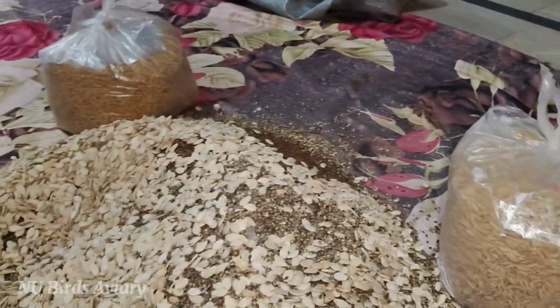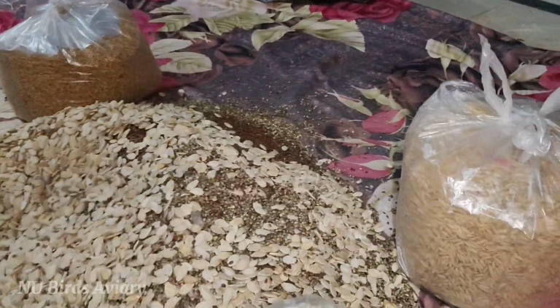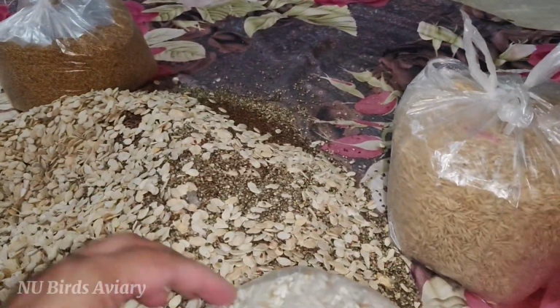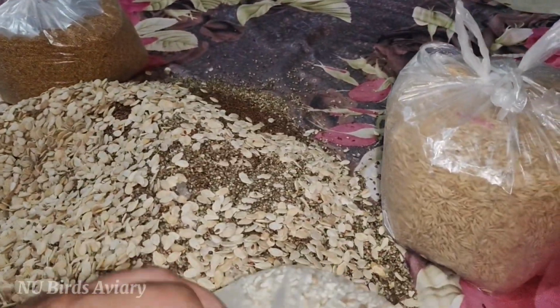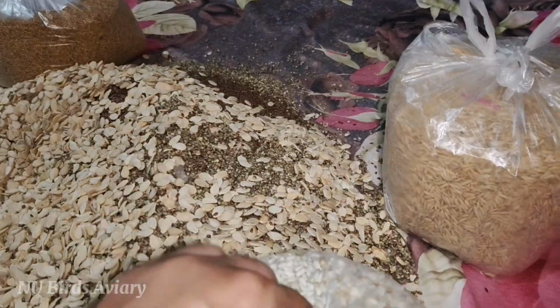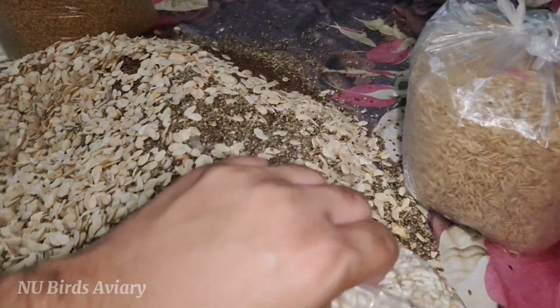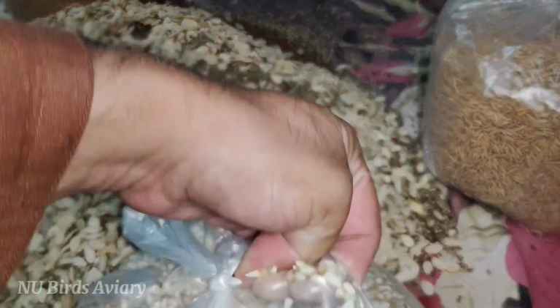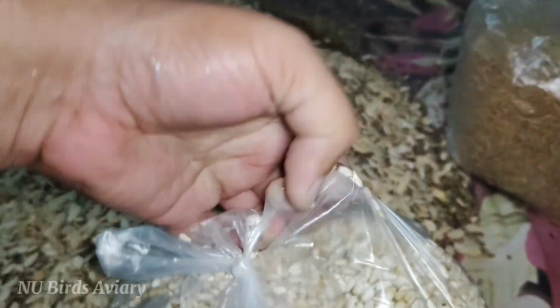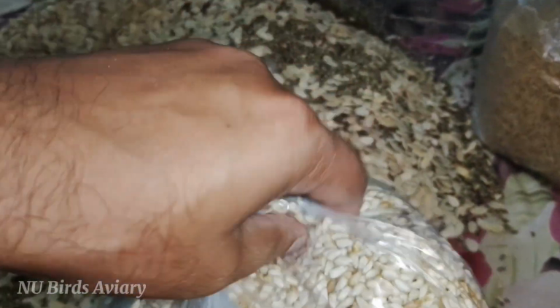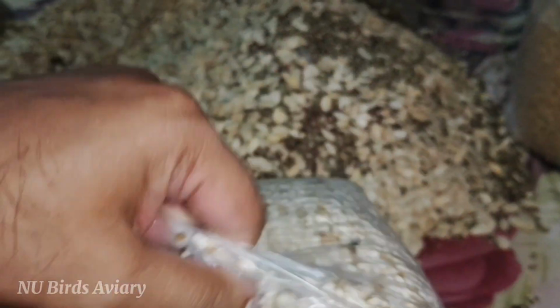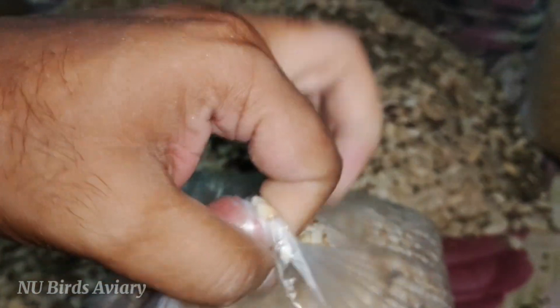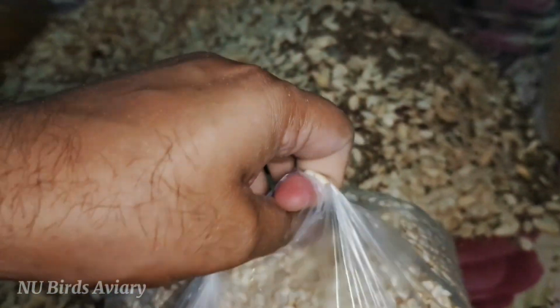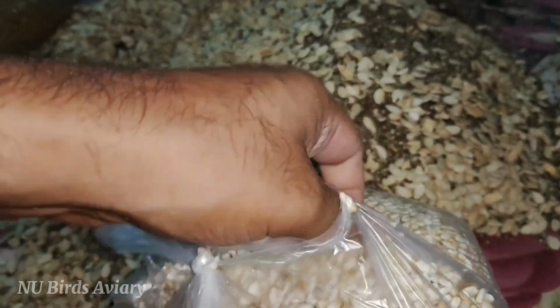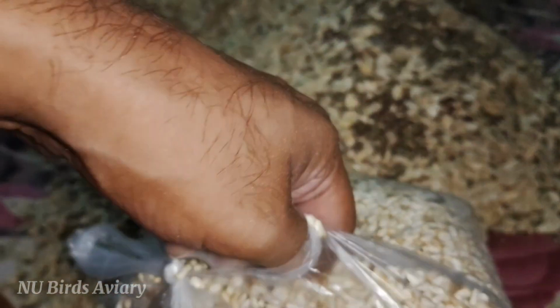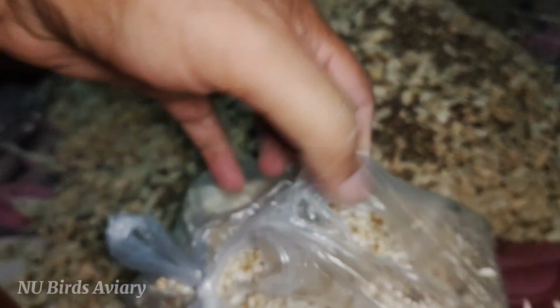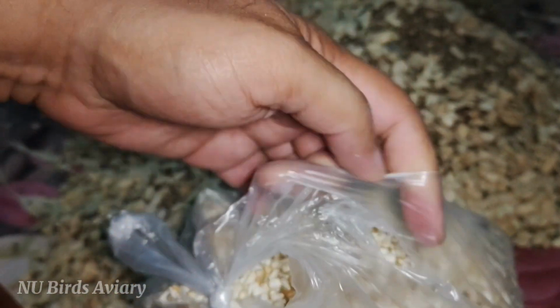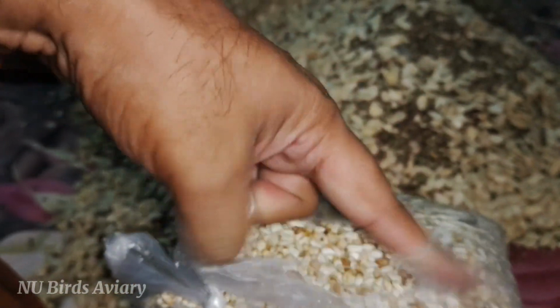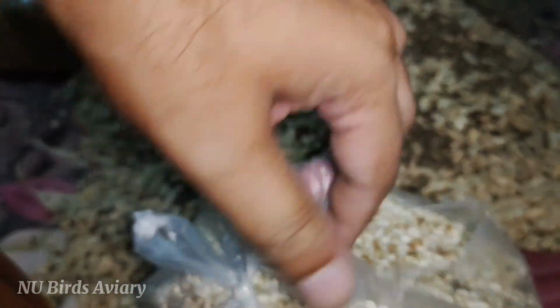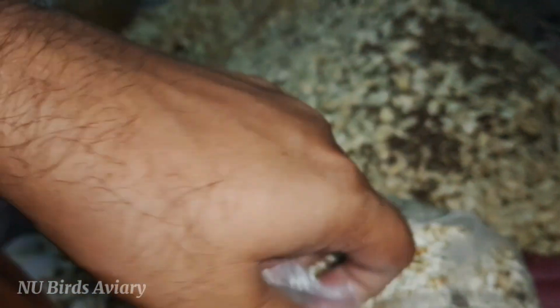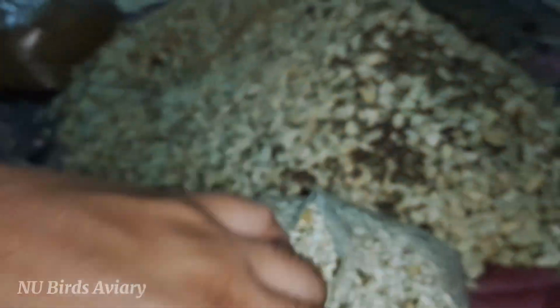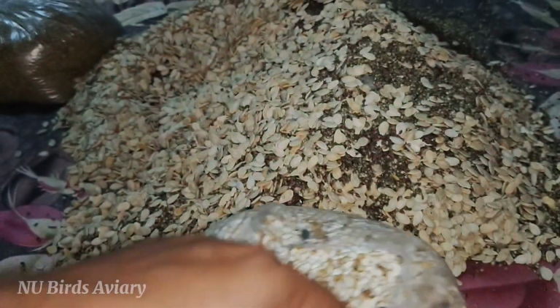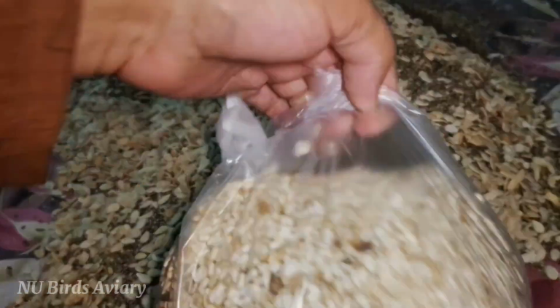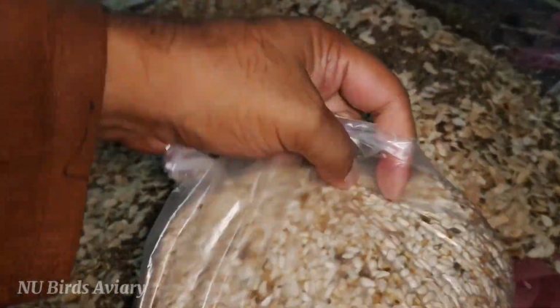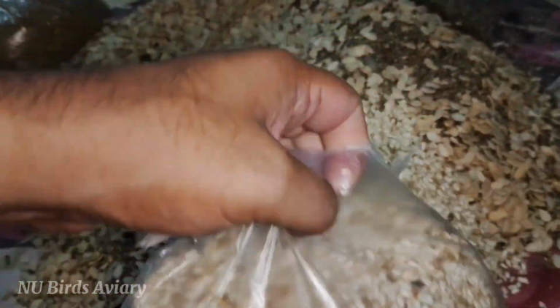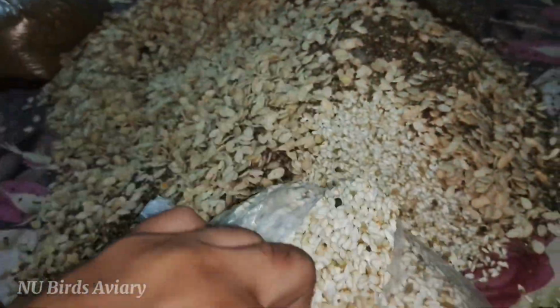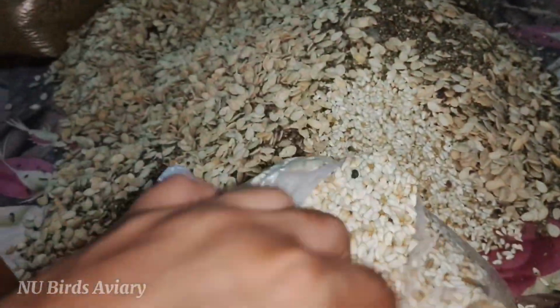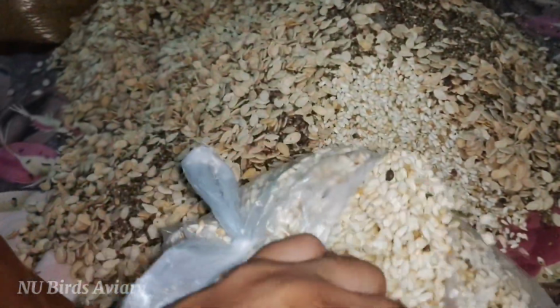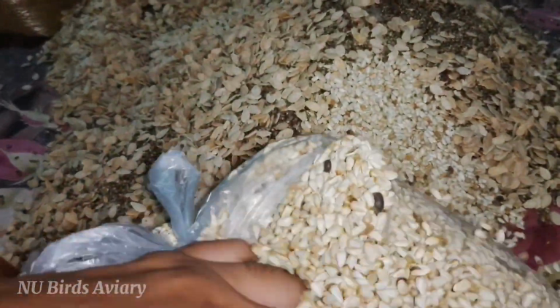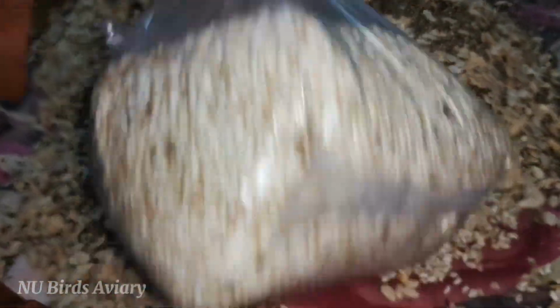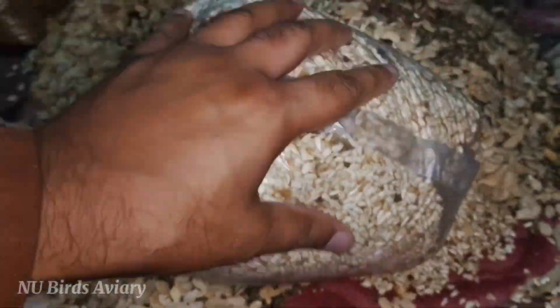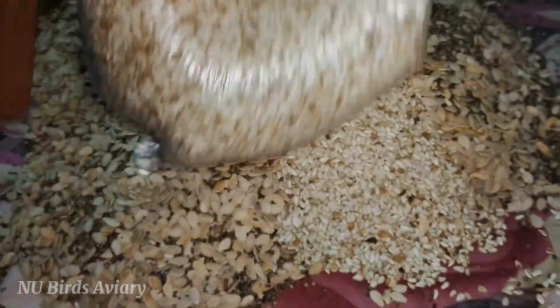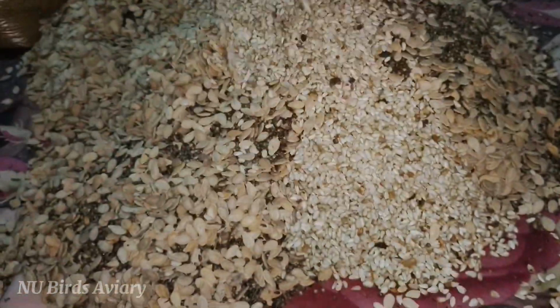I have to mix it in the bag, one by one. Now wait — how much is it? This is a kurdum. I am also putting it in the bag.